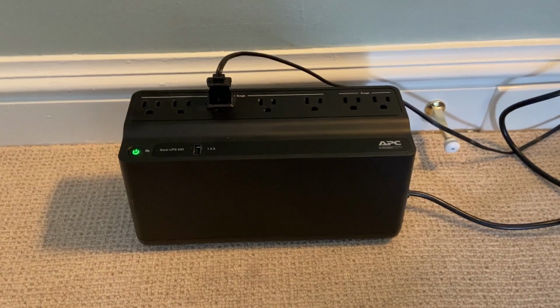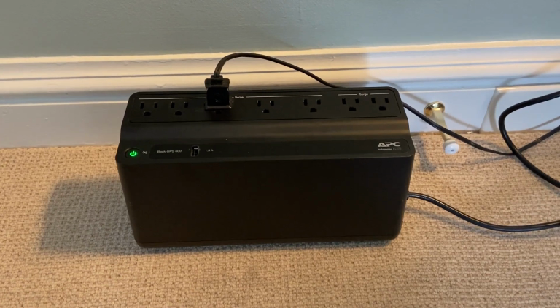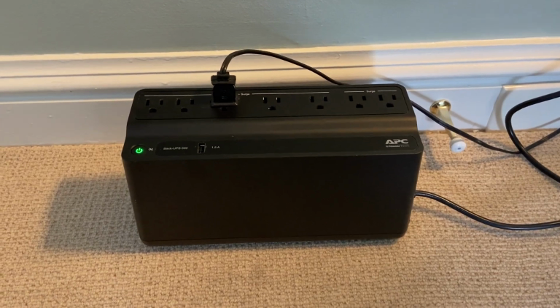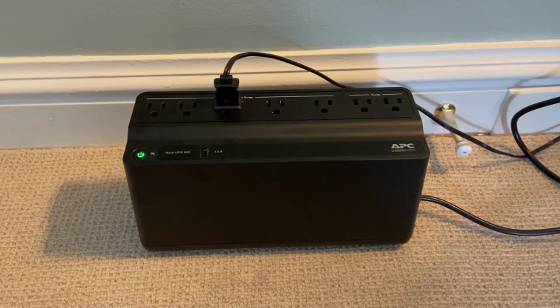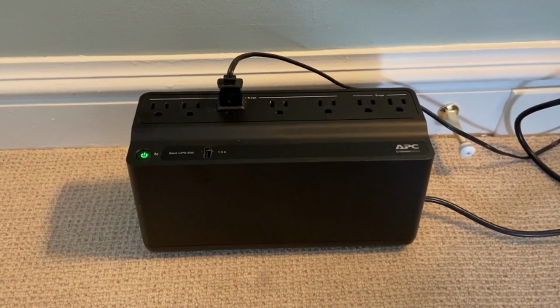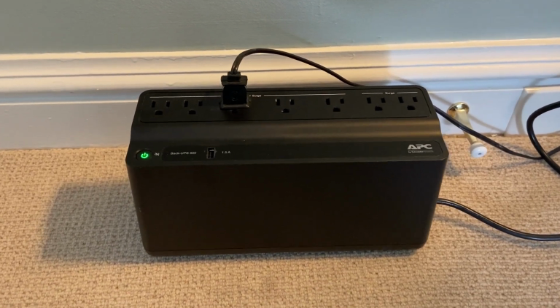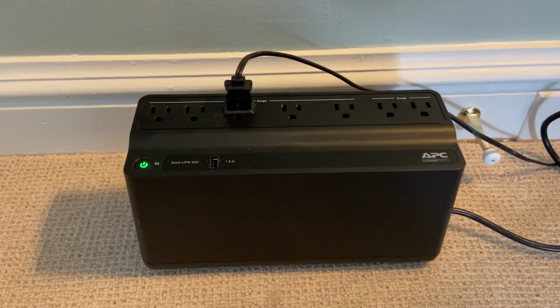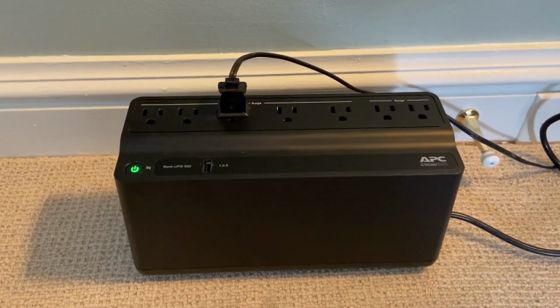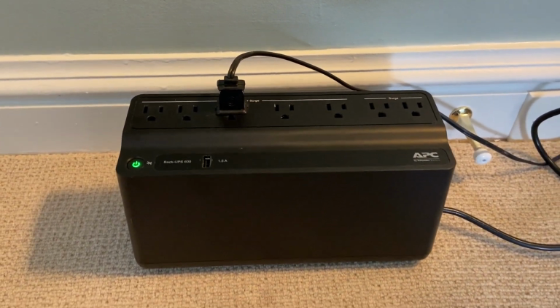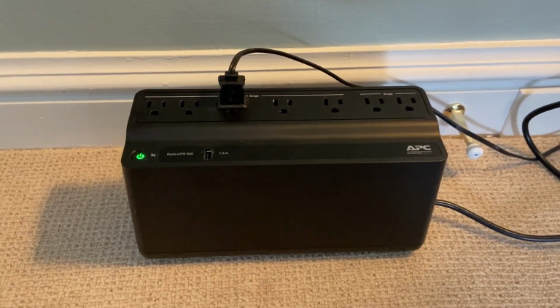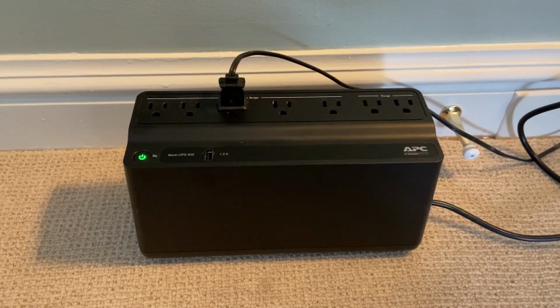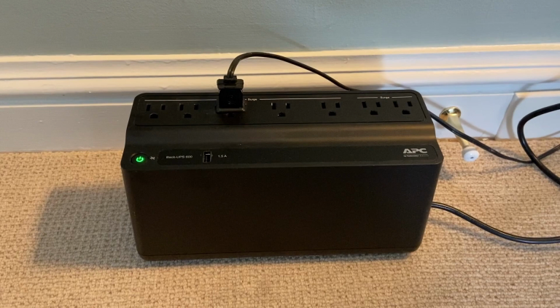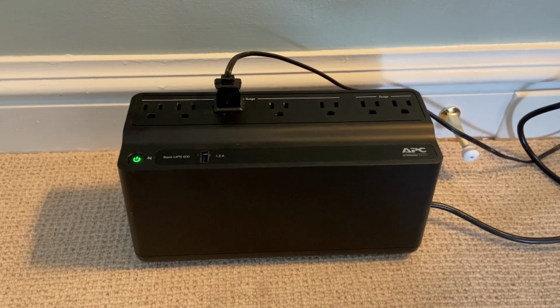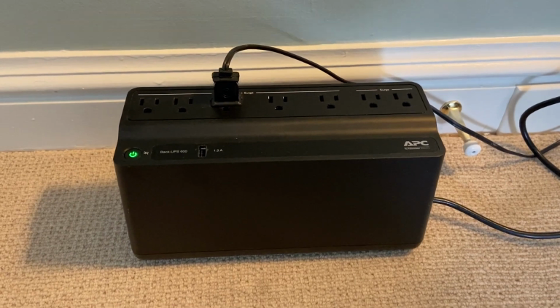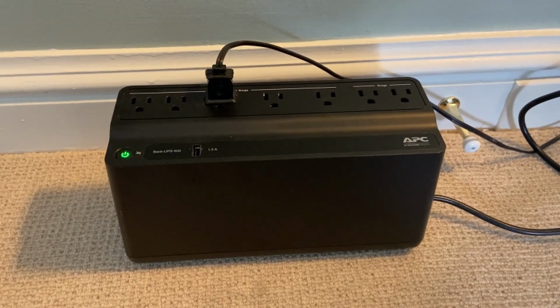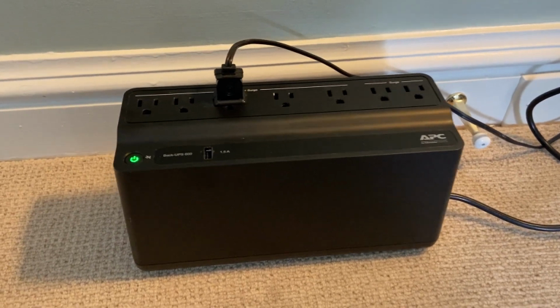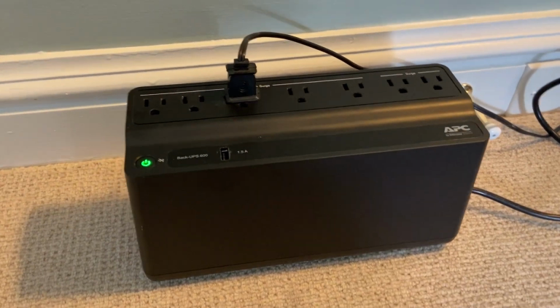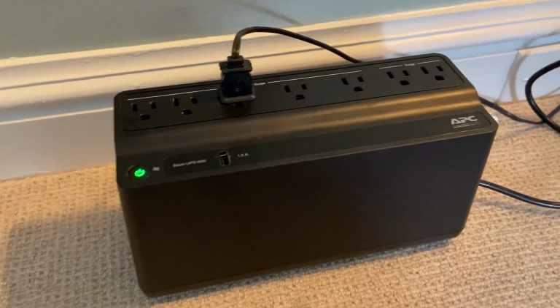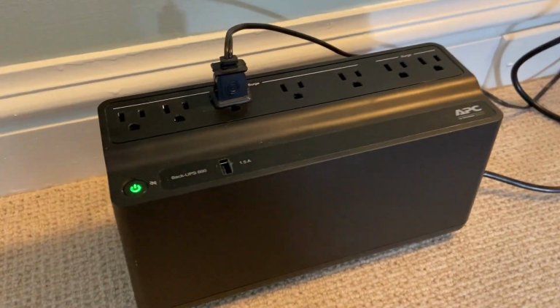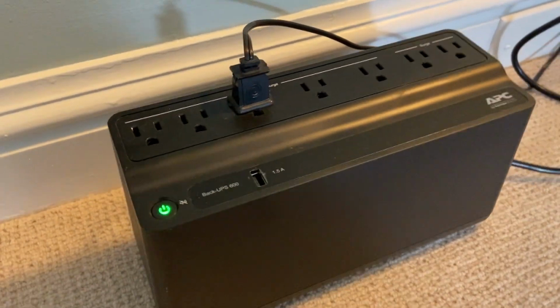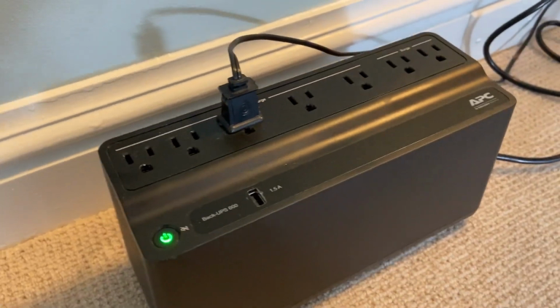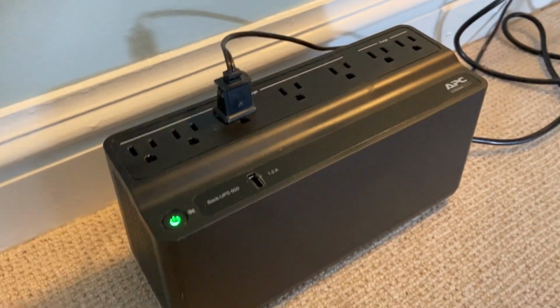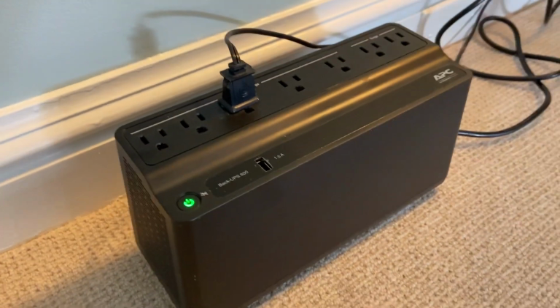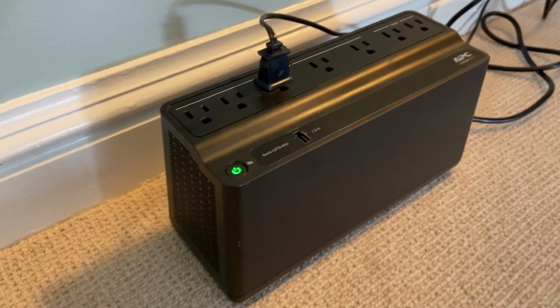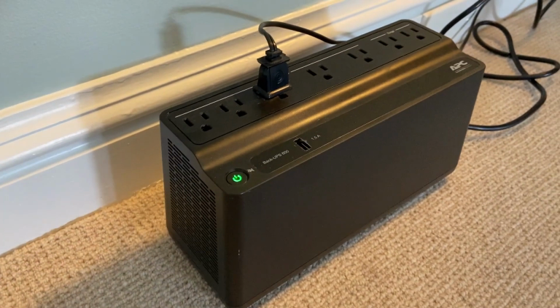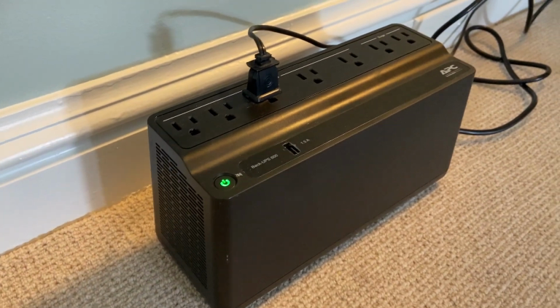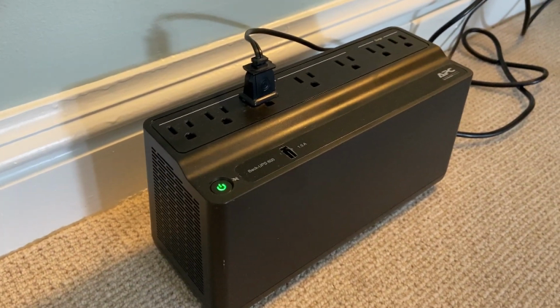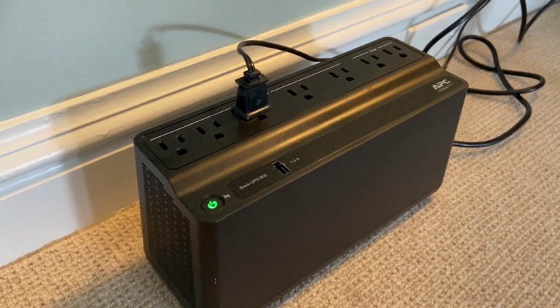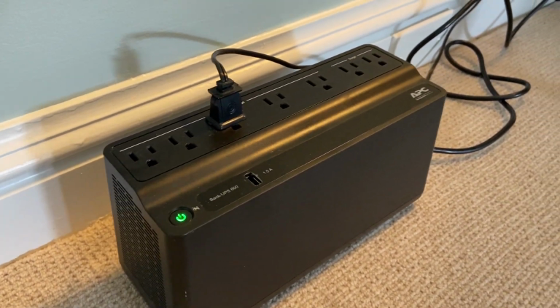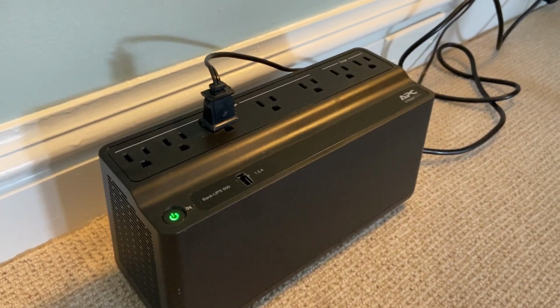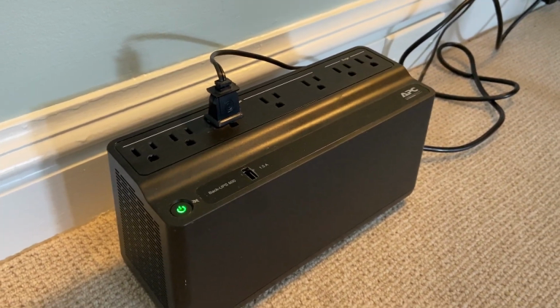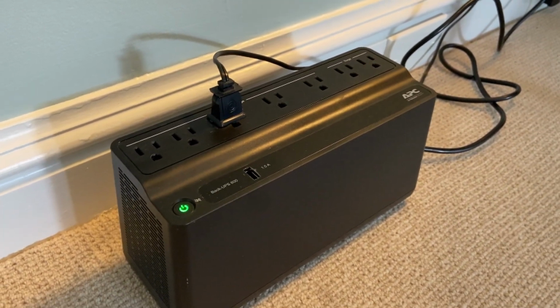Hey there, it's Kevin, and I want to give you a quick video review of this APC UPS battery backup and surge protector. I needed a battery to help with my power going out, and this absolutely did the trick.